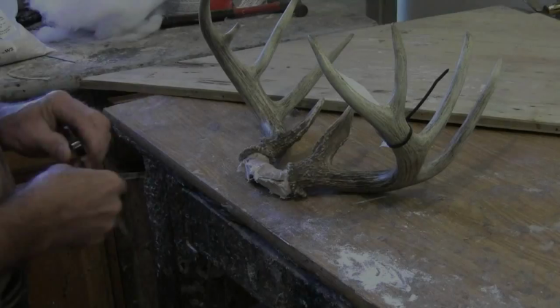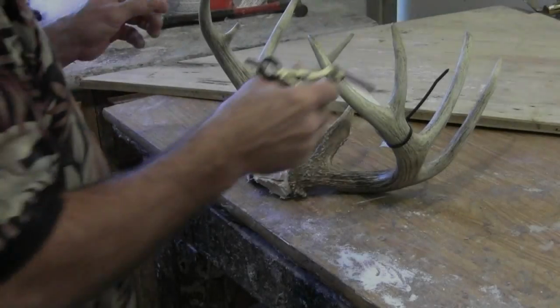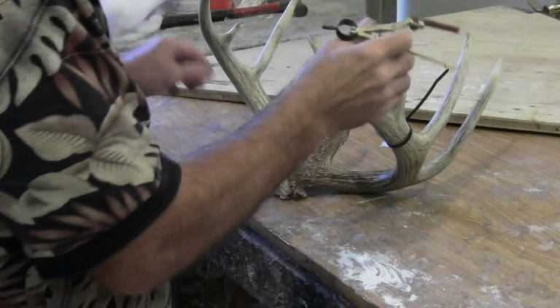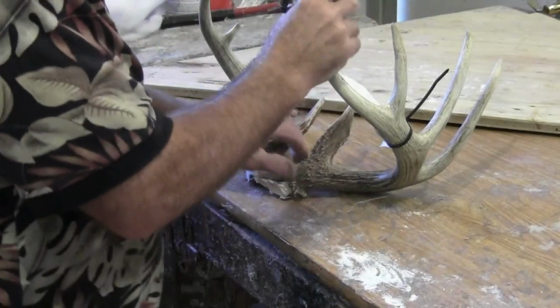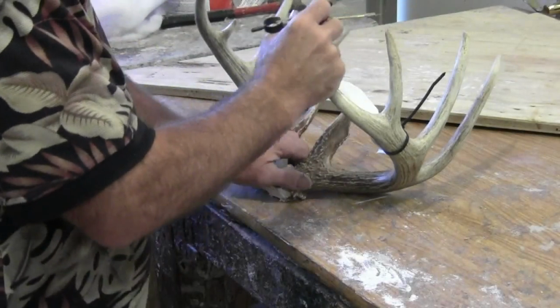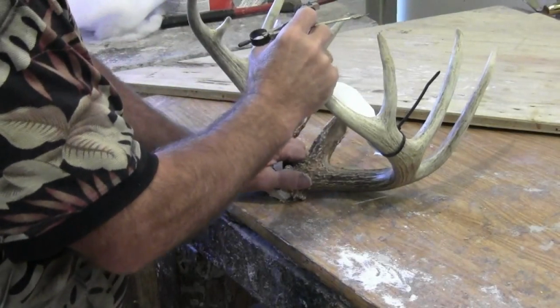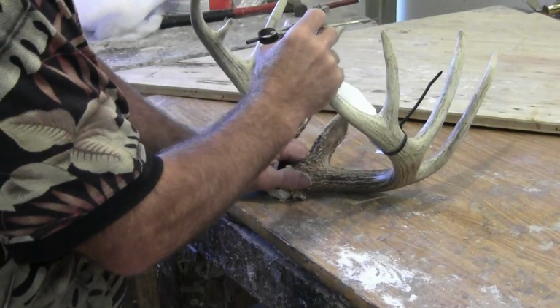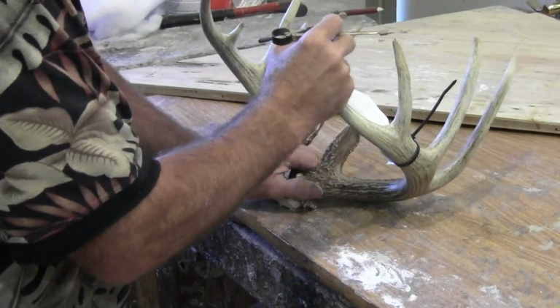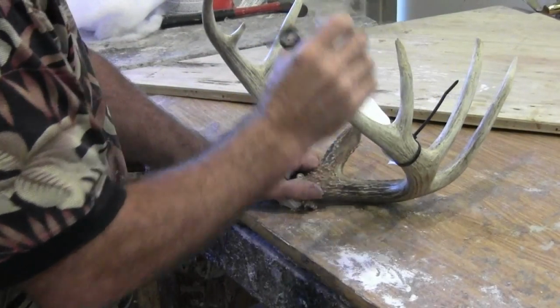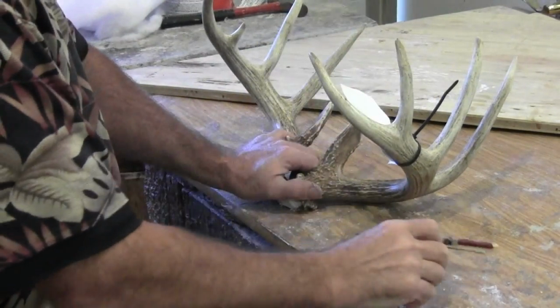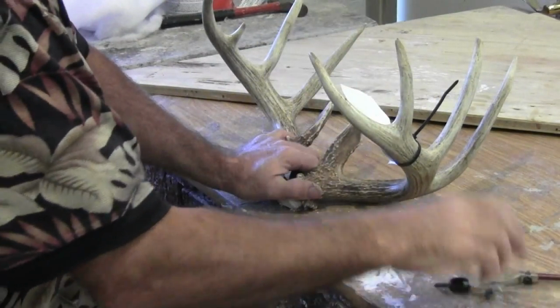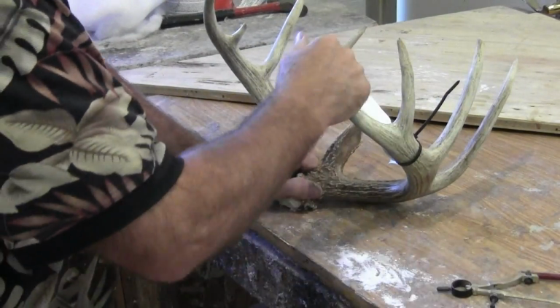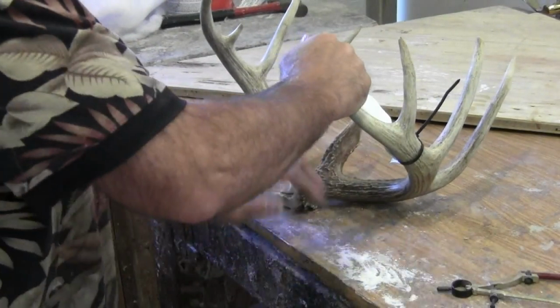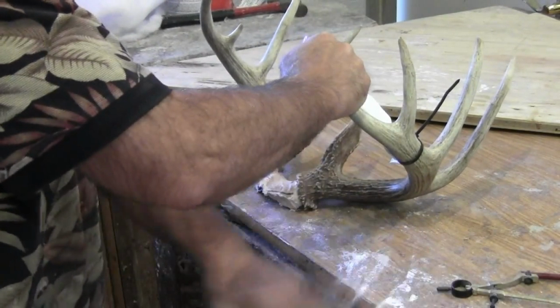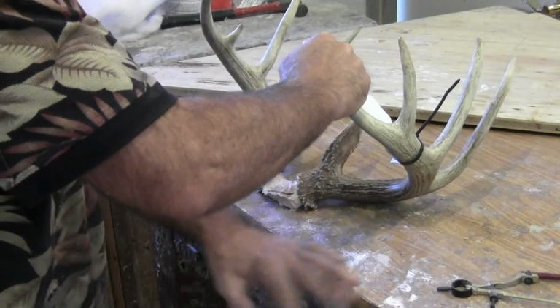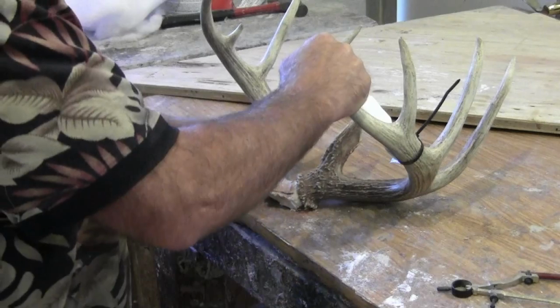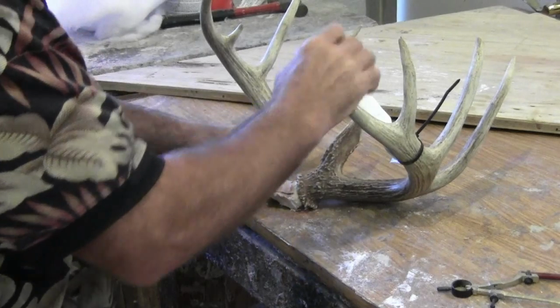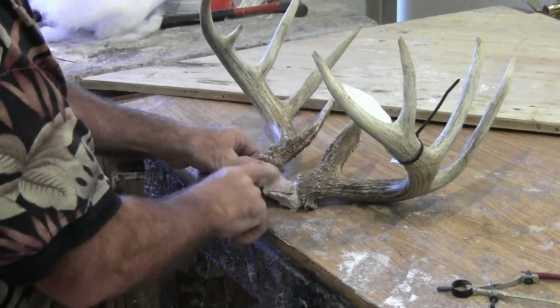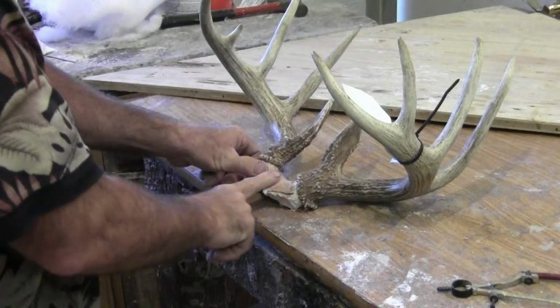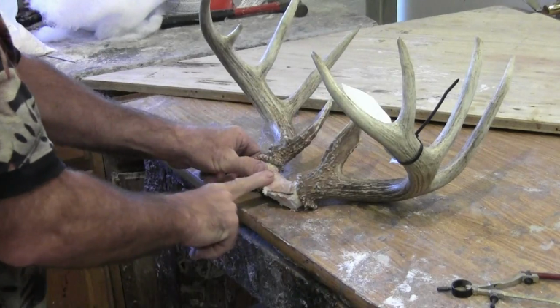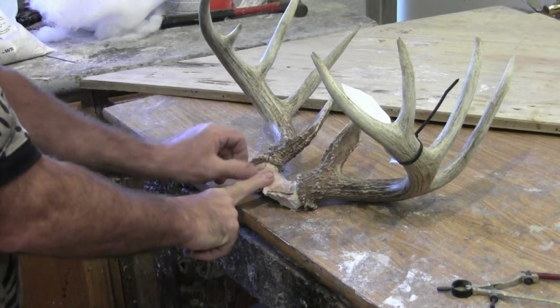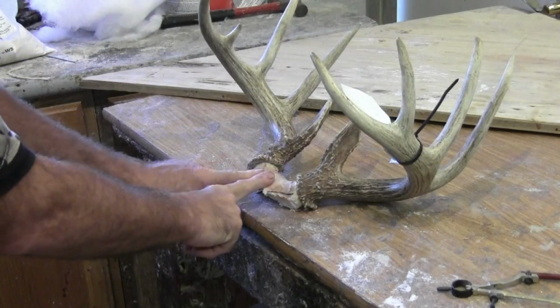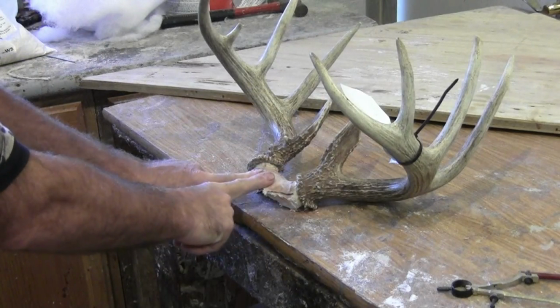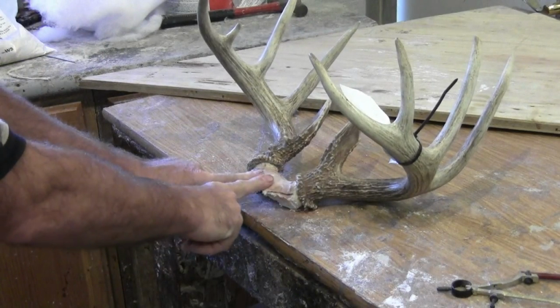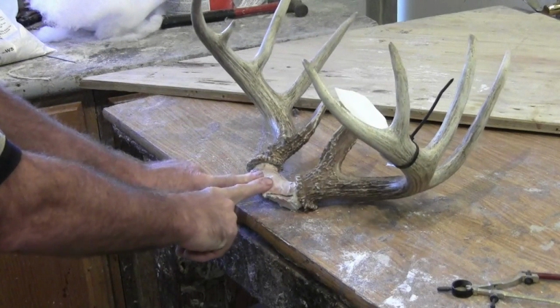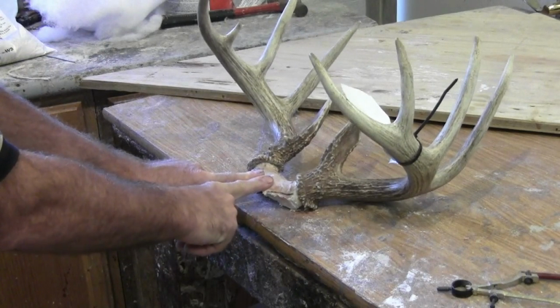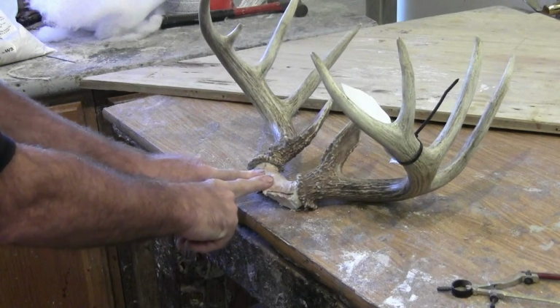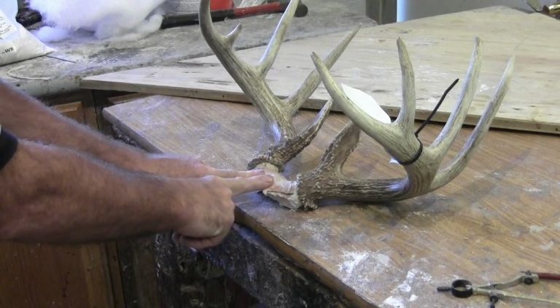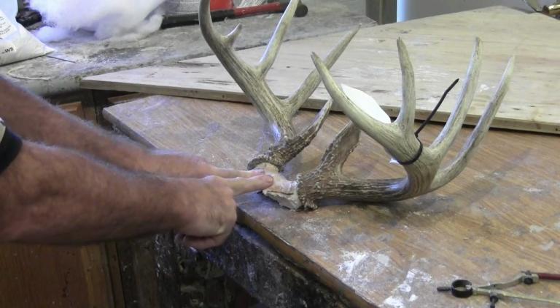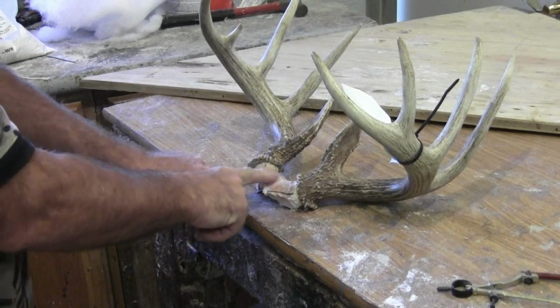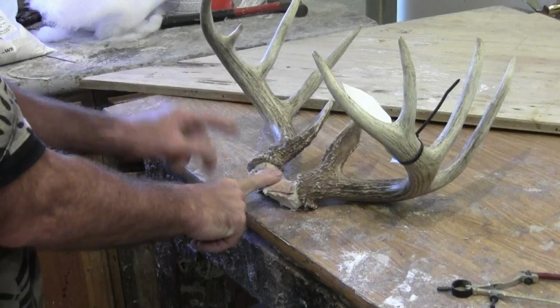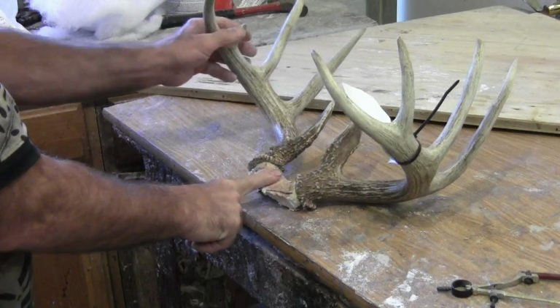Now we've made our cut and our horn sets the way we want them to. The cut wasn't perfect so we took it to the grinder and ground the back down so we got a nice even set. The set of horns will sit flat now.